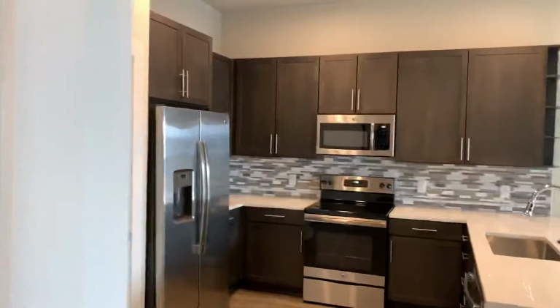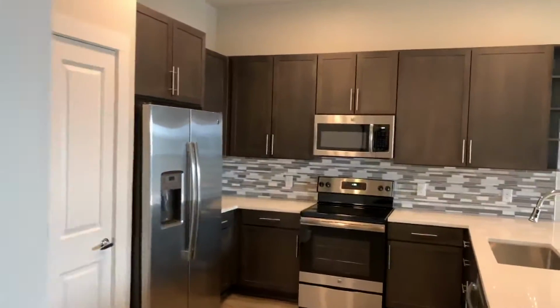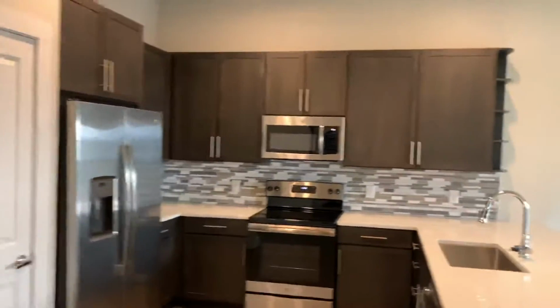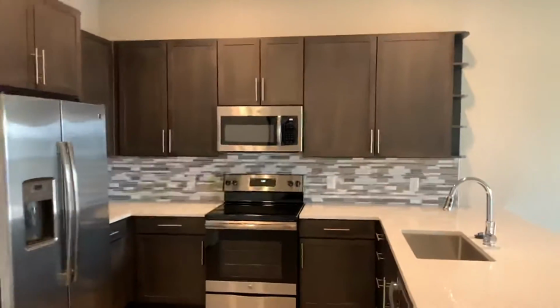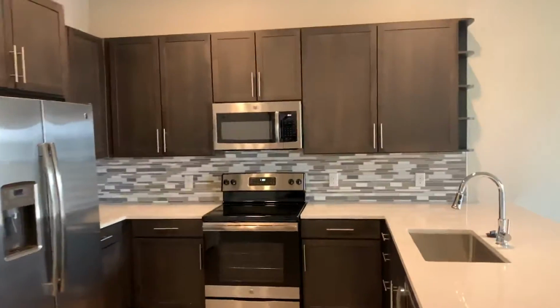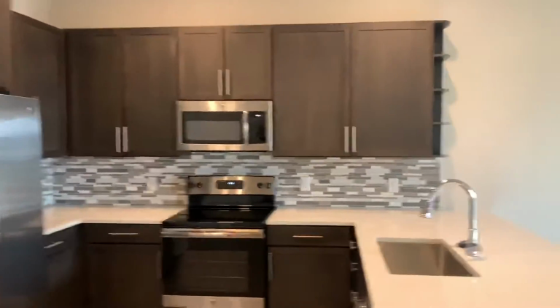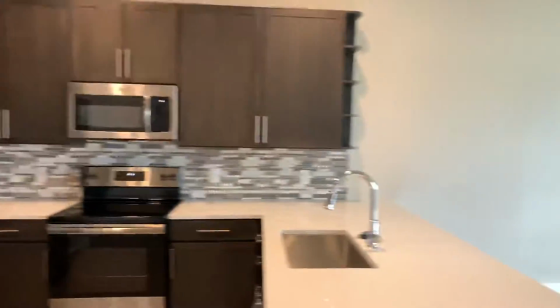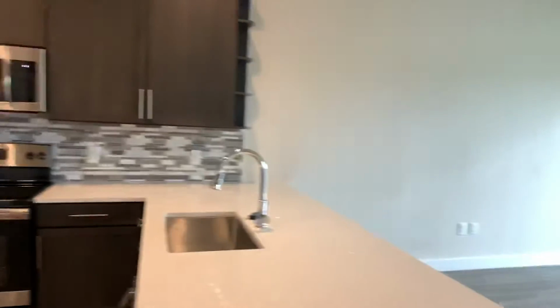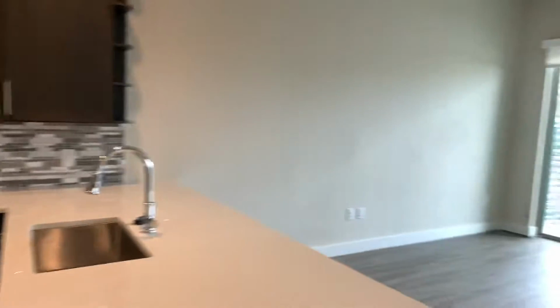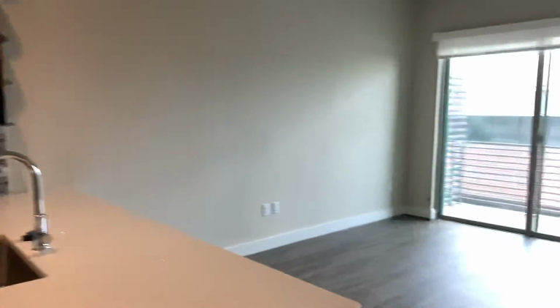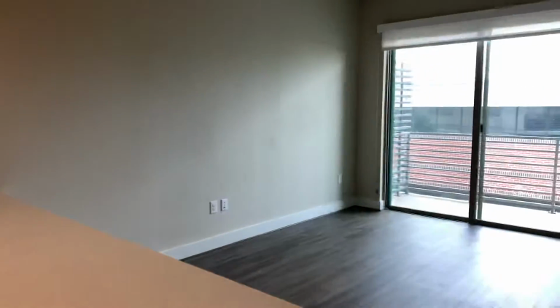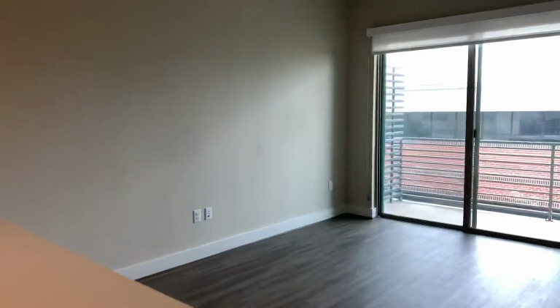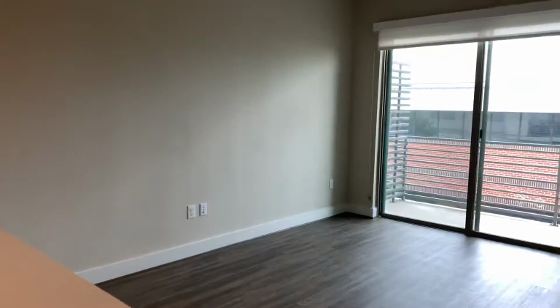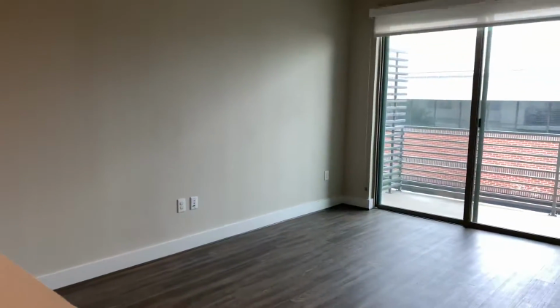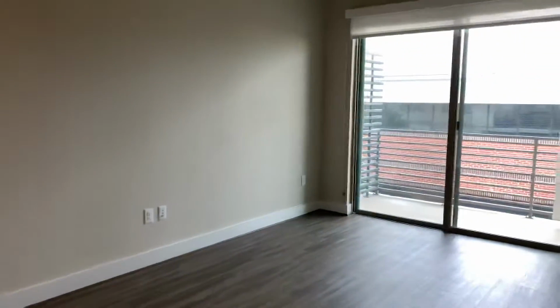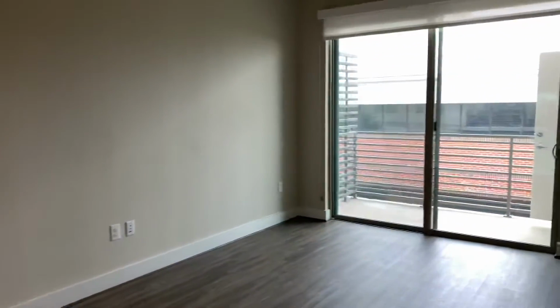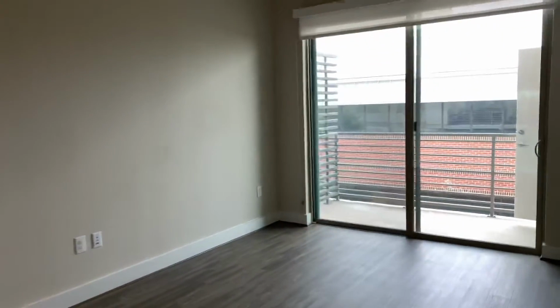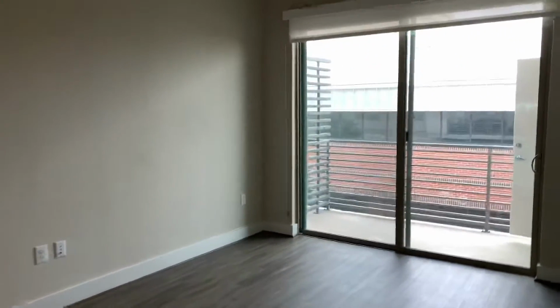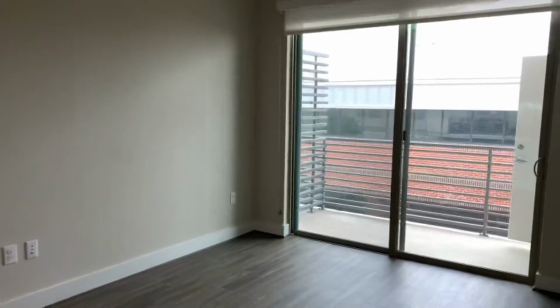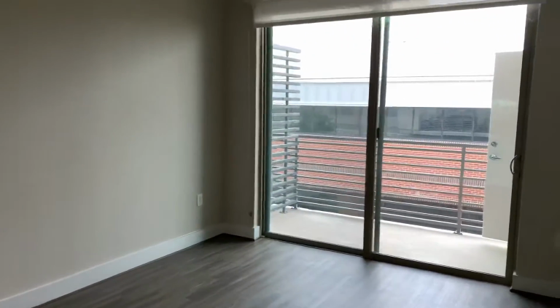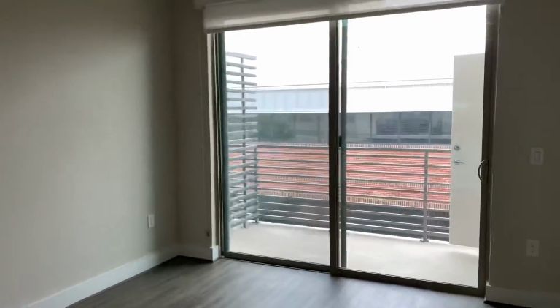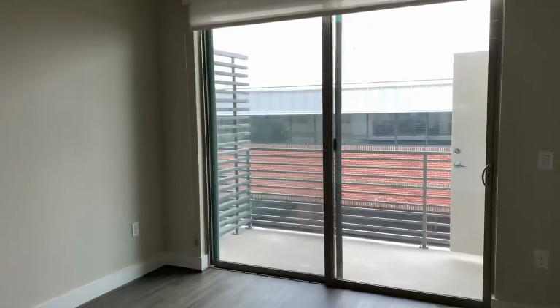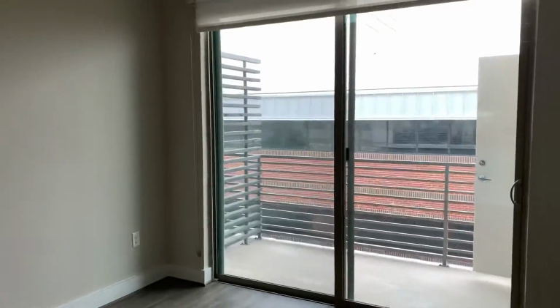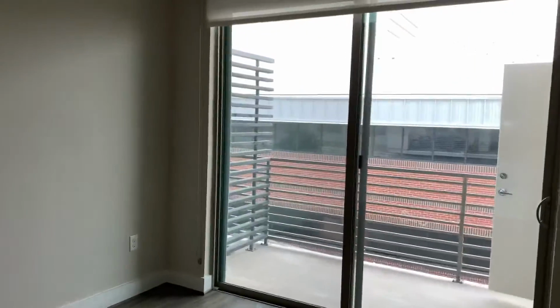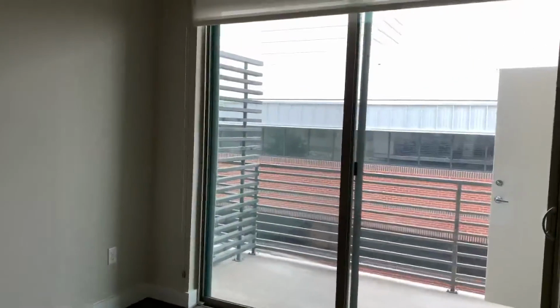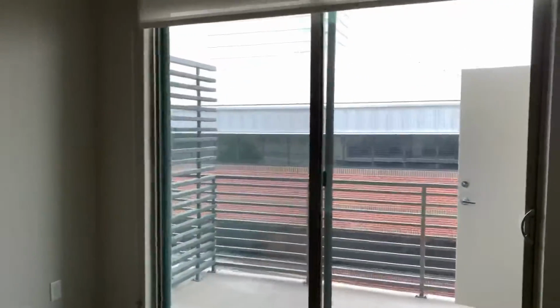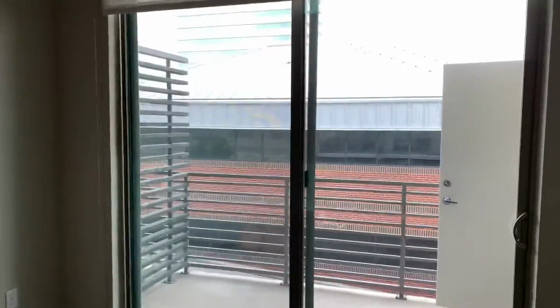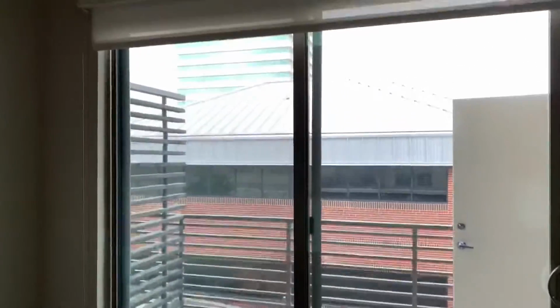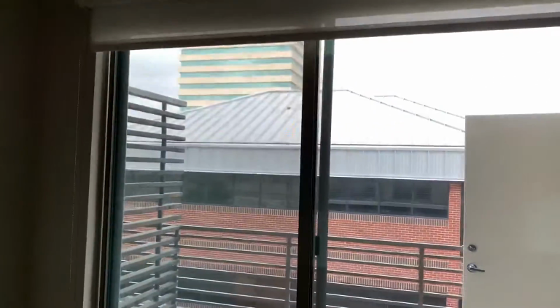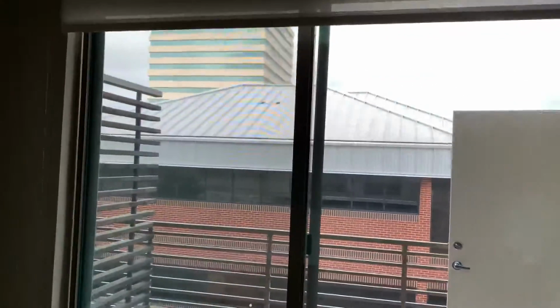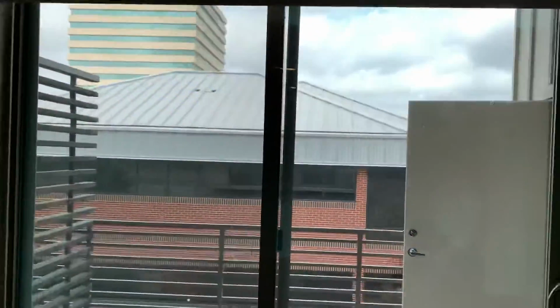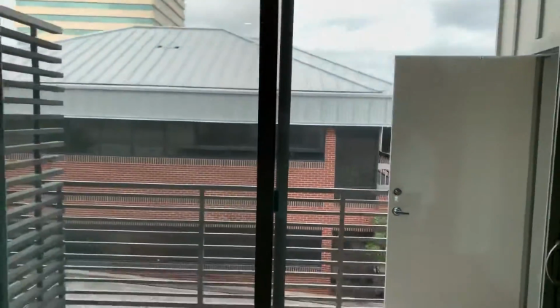Now we're stepping back into the kitchen and living space. It's just super beautiful. Every apartment I've seen up here is very bright because we have 11-foot high ceilings here.